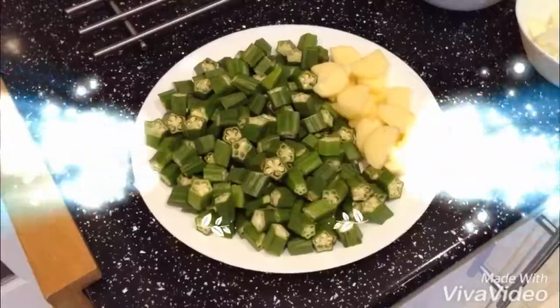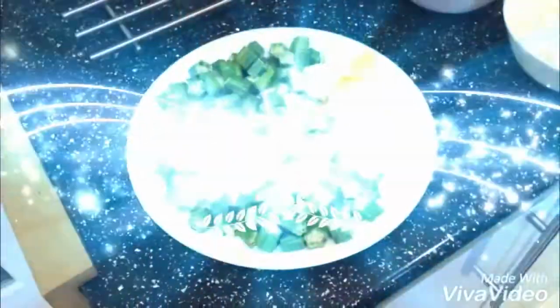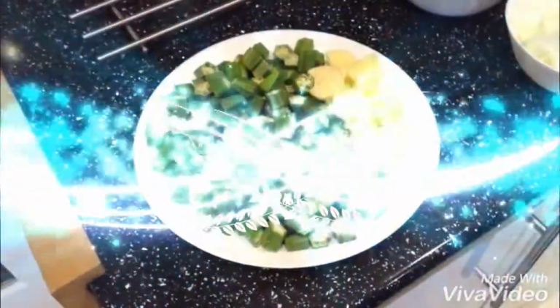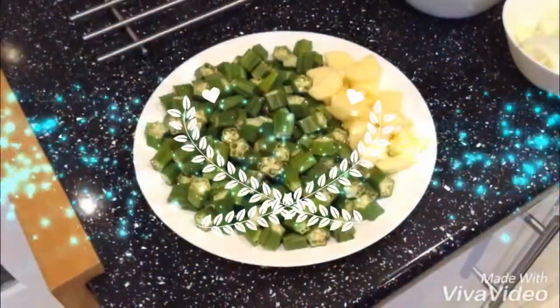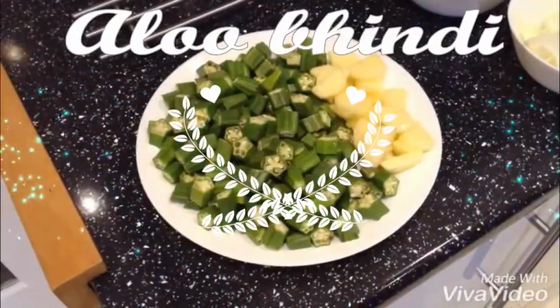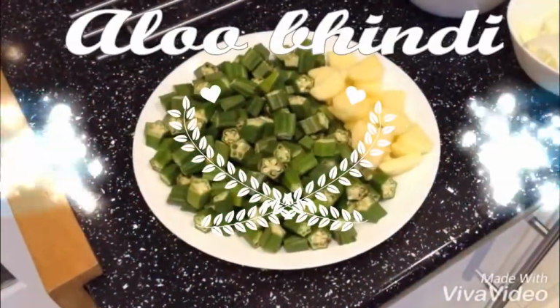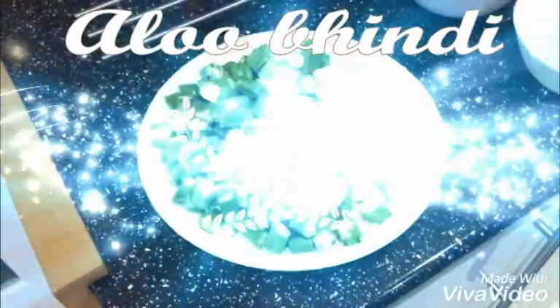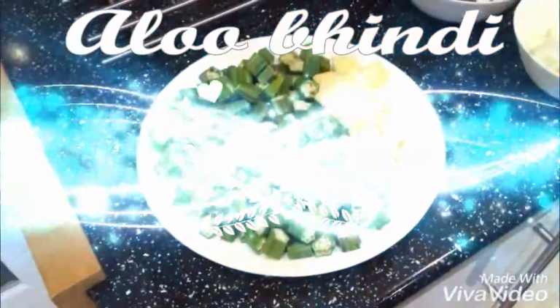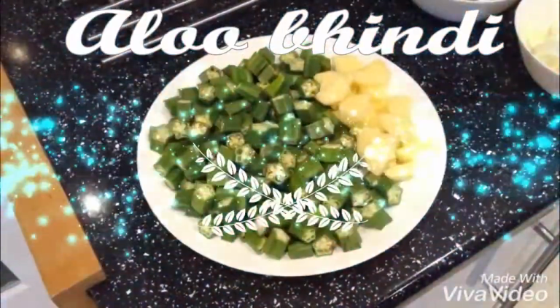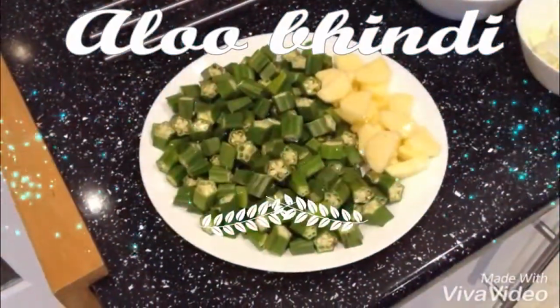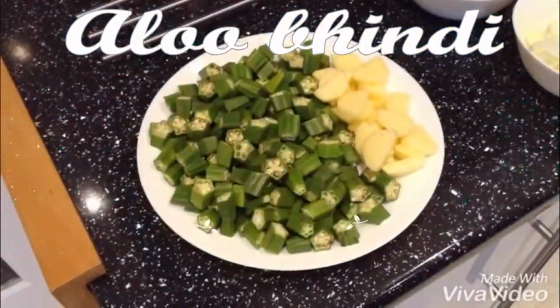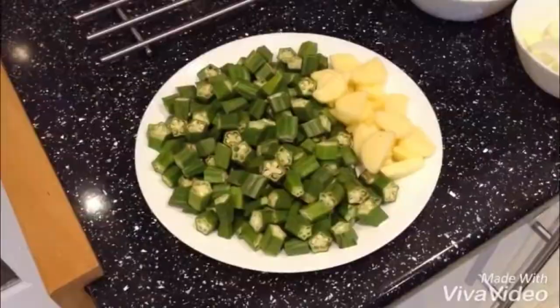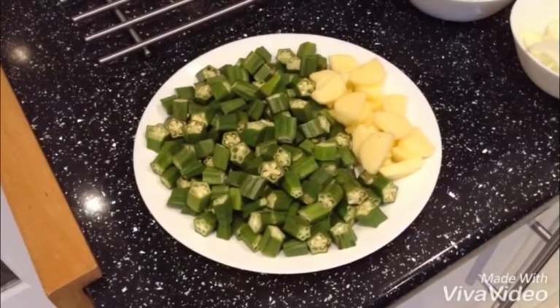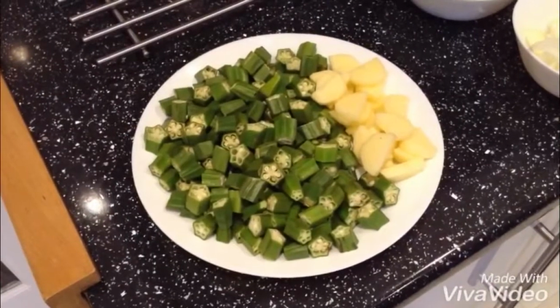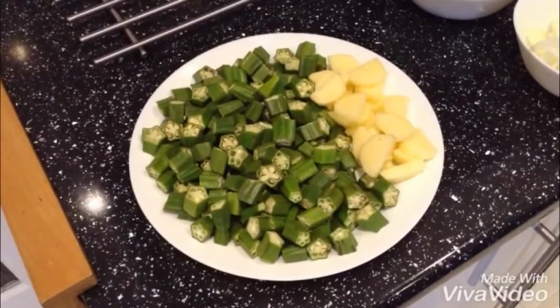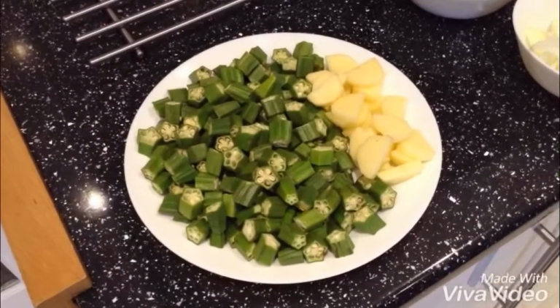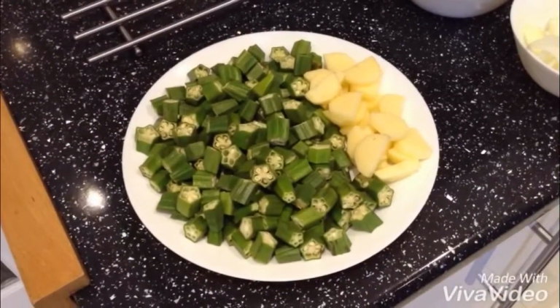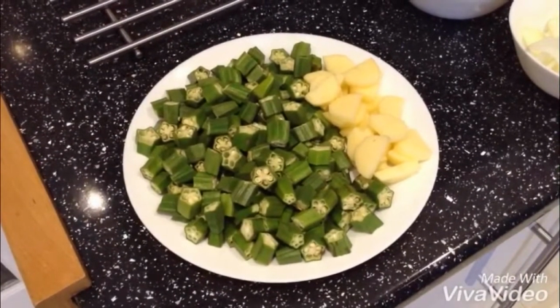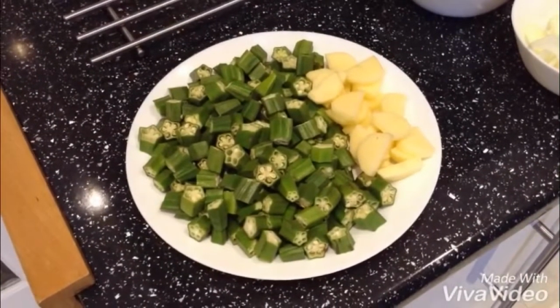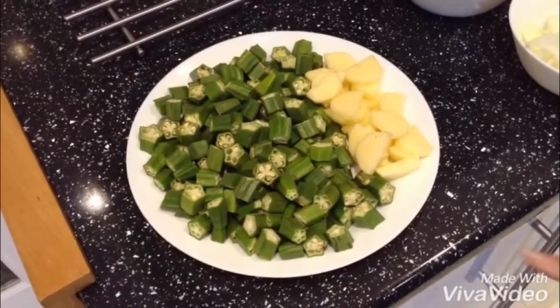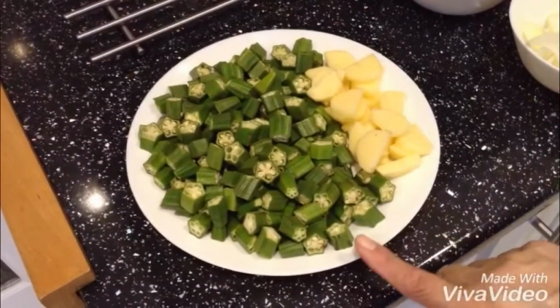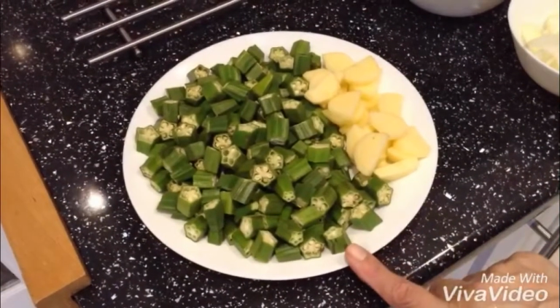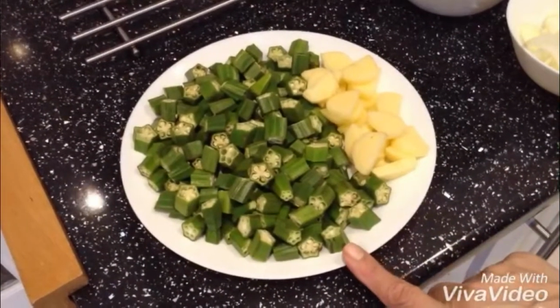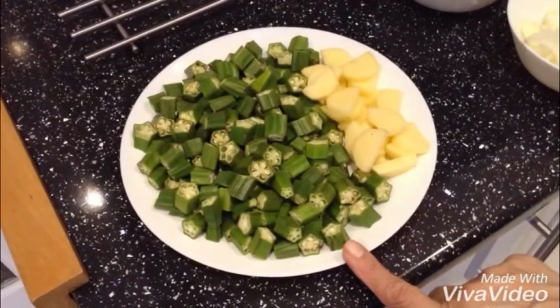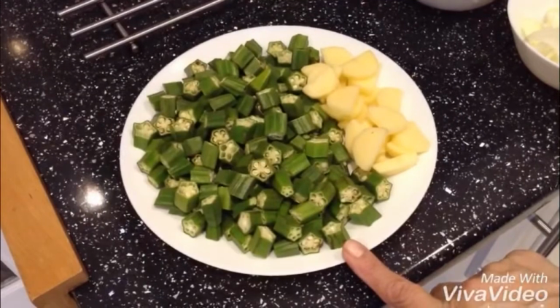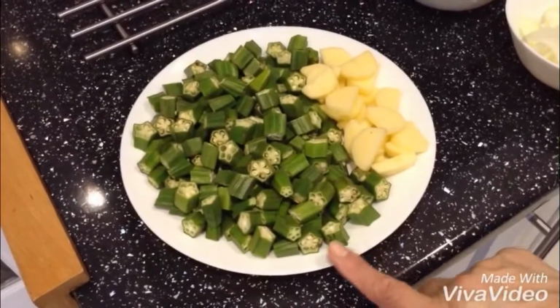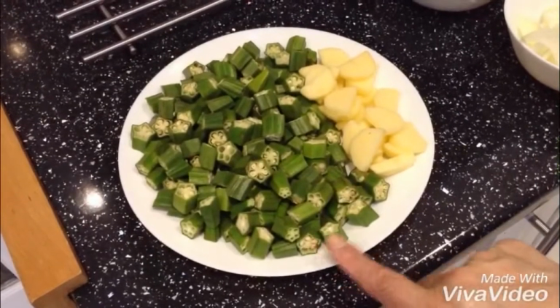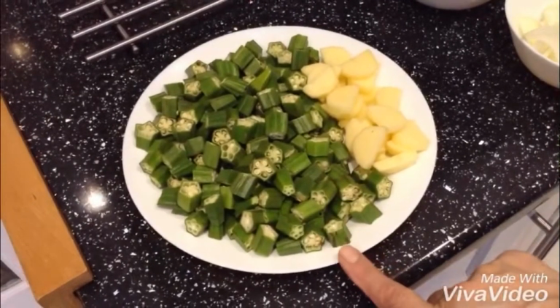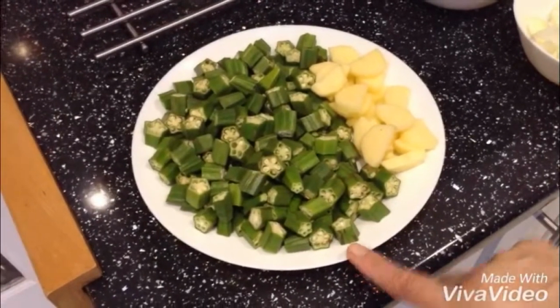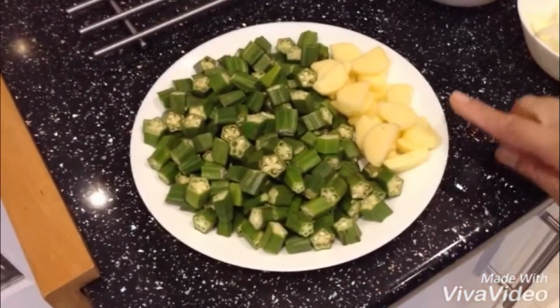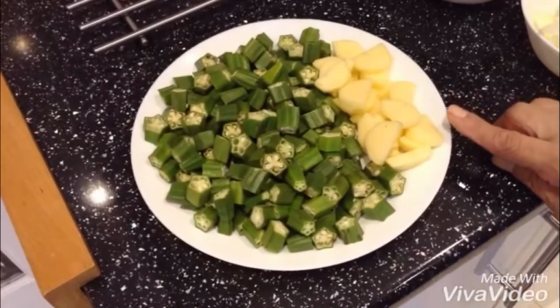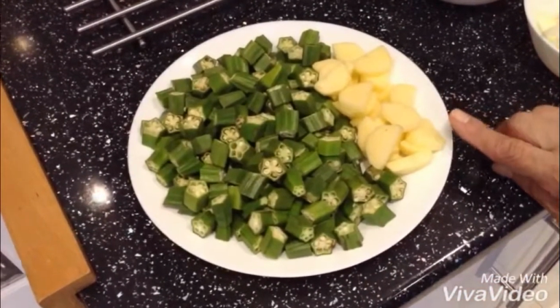Hi everyone, I'm YouTube Dish Gargiti. I hope you're all well and in good health. Today I'm going to do a vegetarian dish, which is about half a kg of bindi — that's ladyfingers, okra.